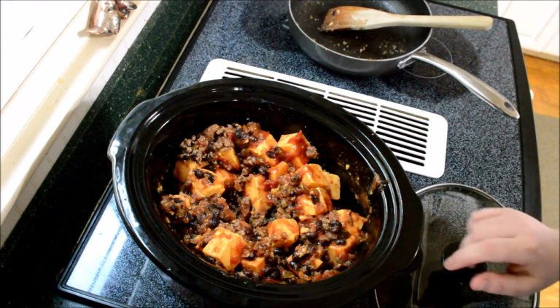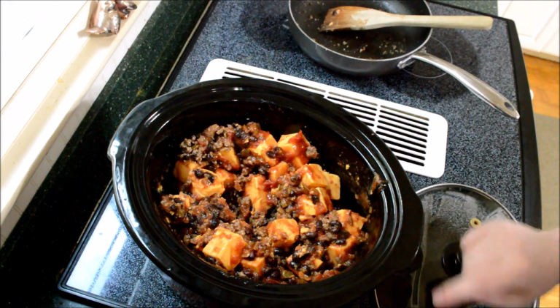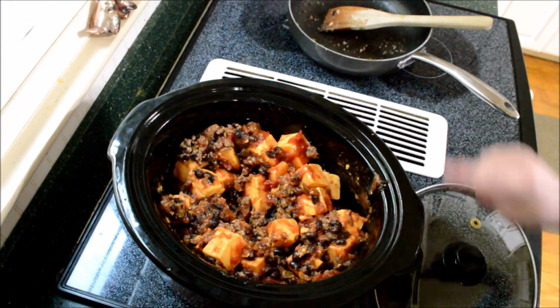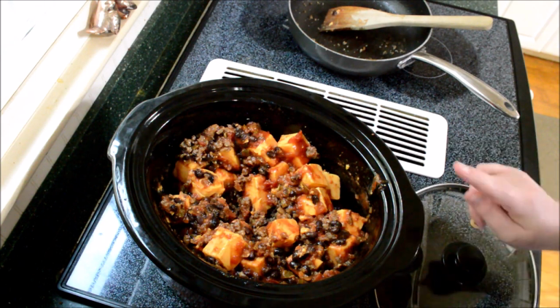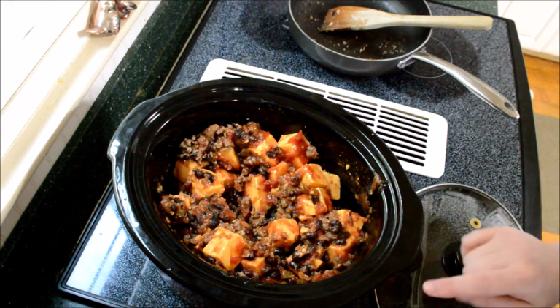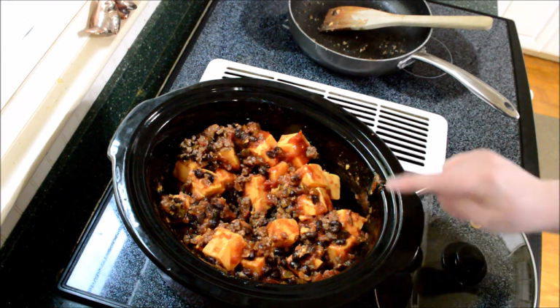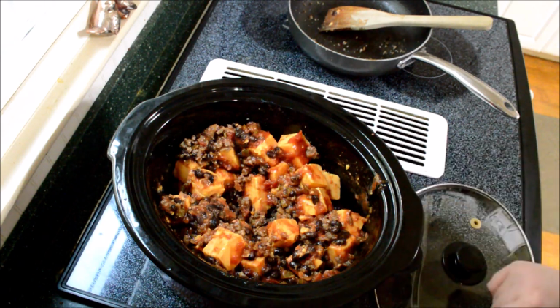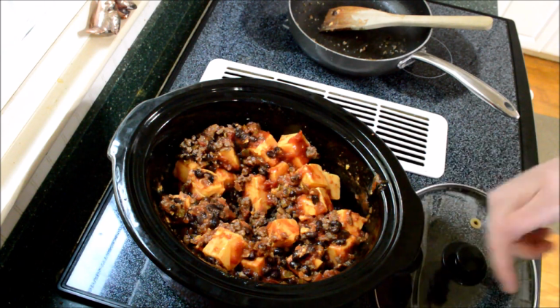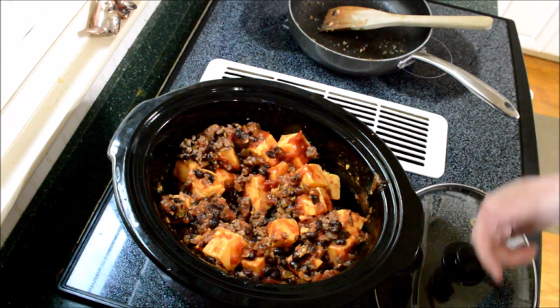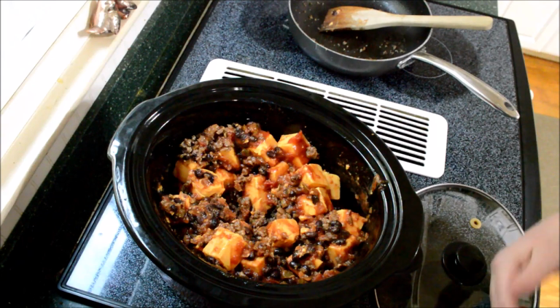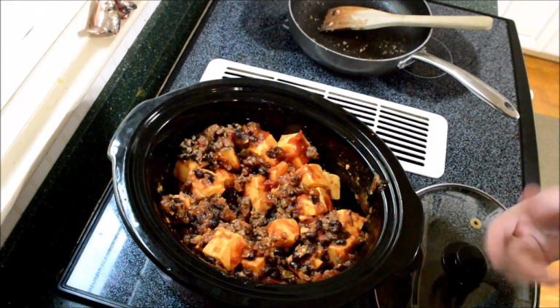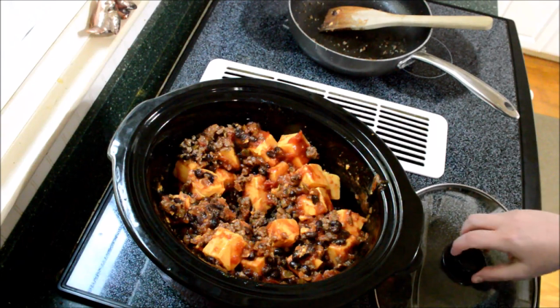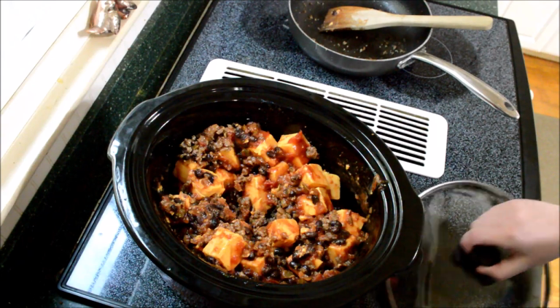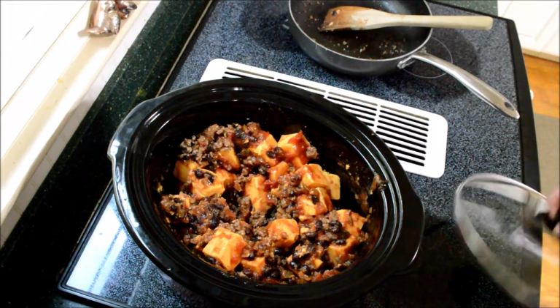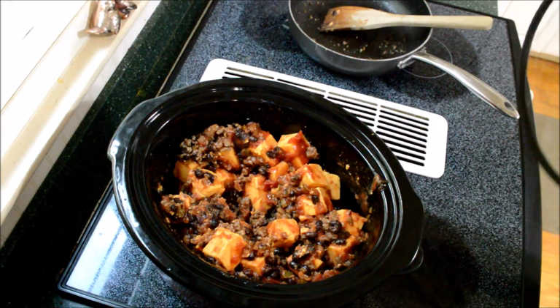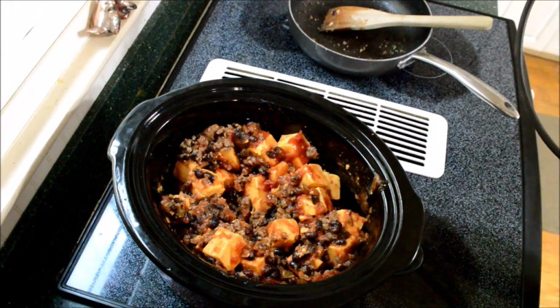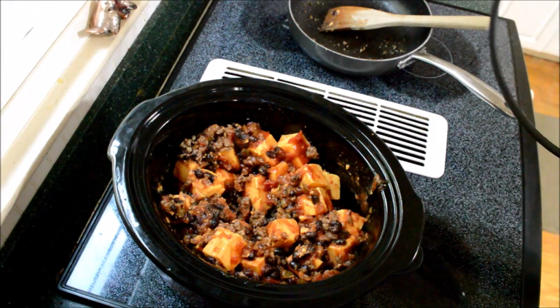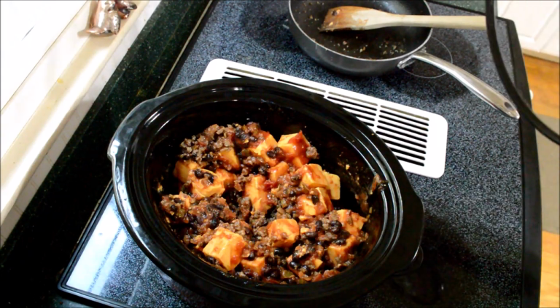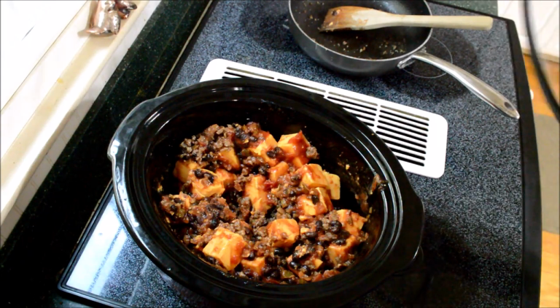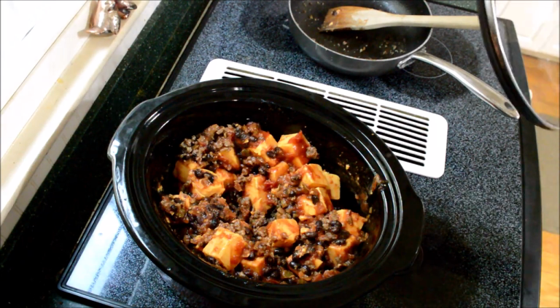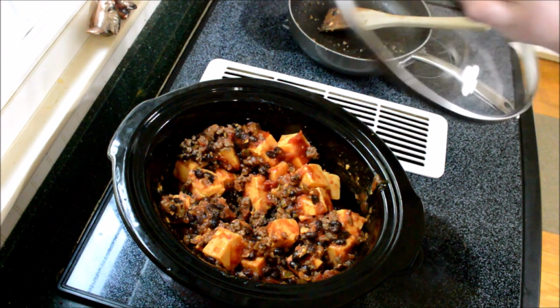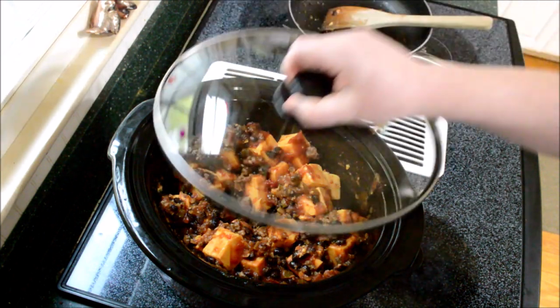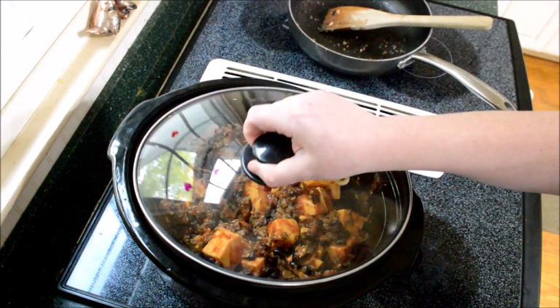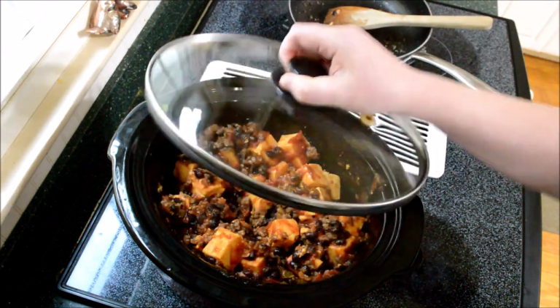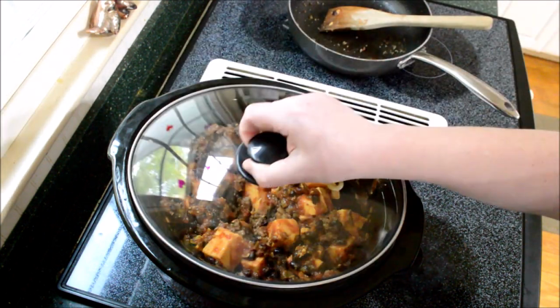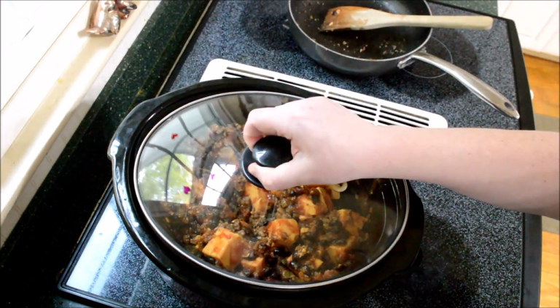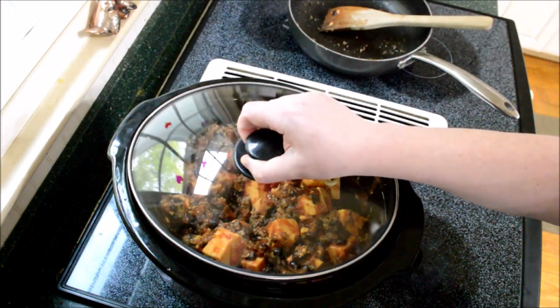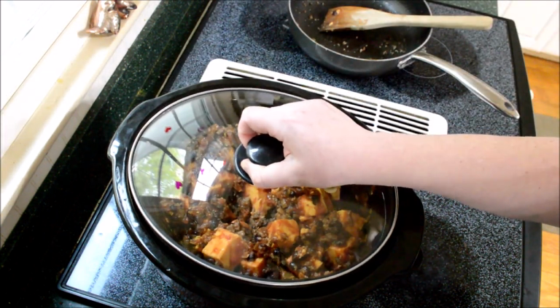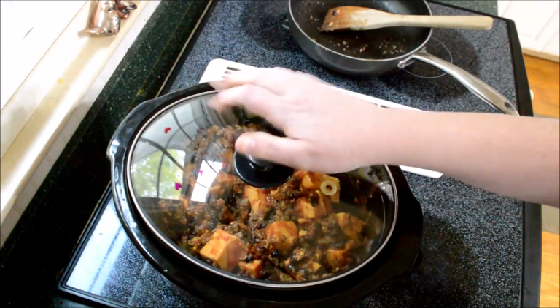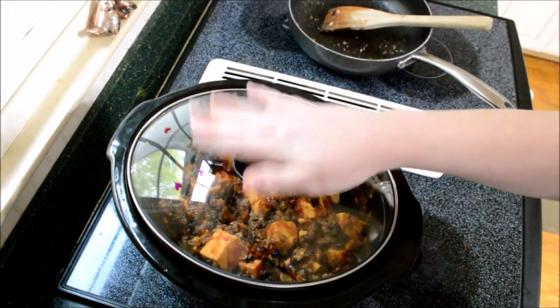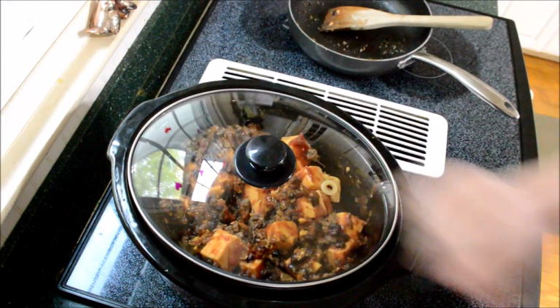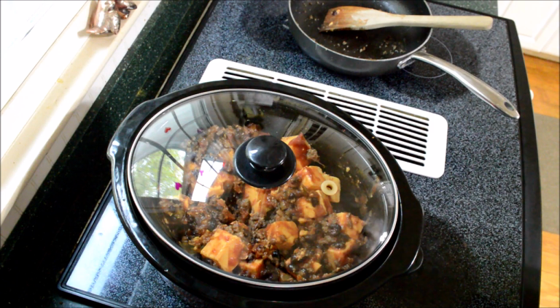I'll bring you back at different points to show you how long it's been in the crock pot. I'm going to cover this for sure so all that cheese gets nice and melty.